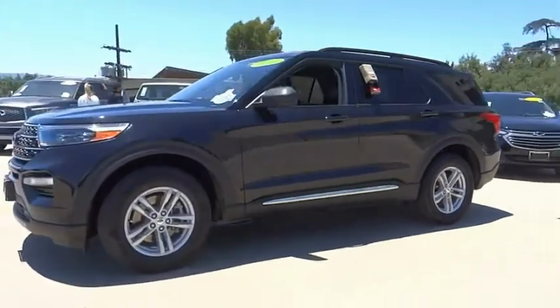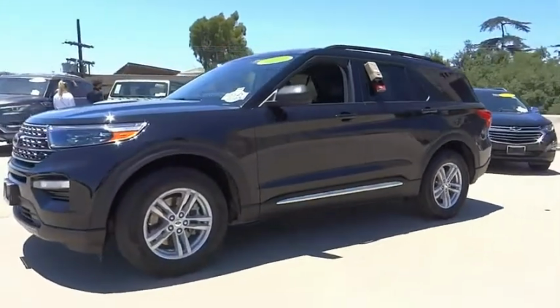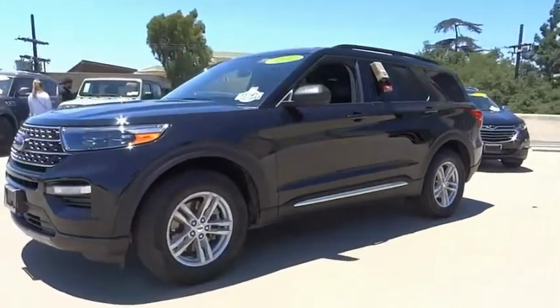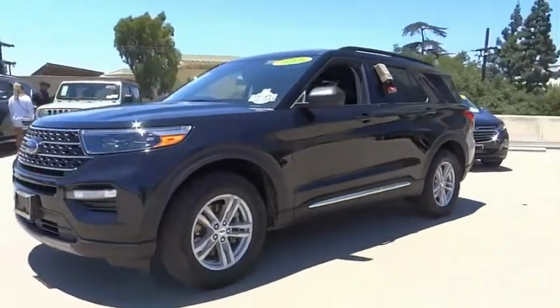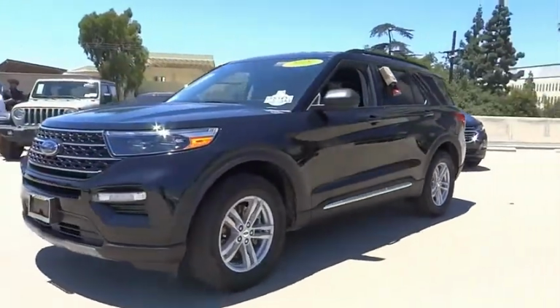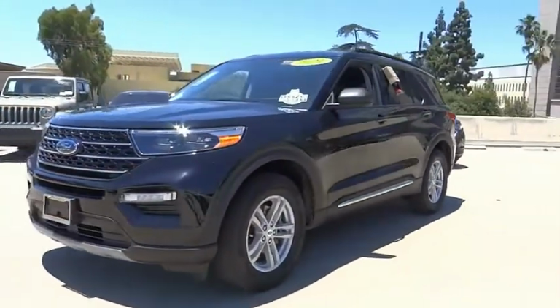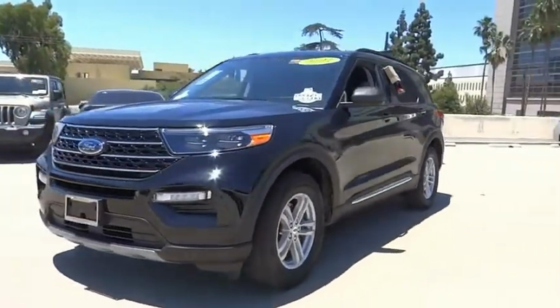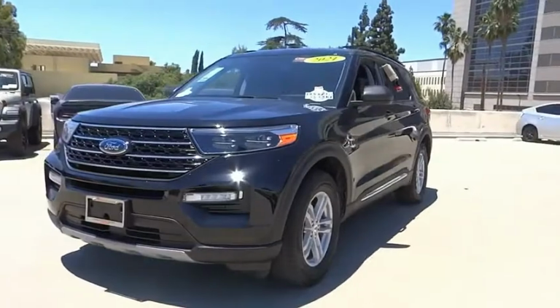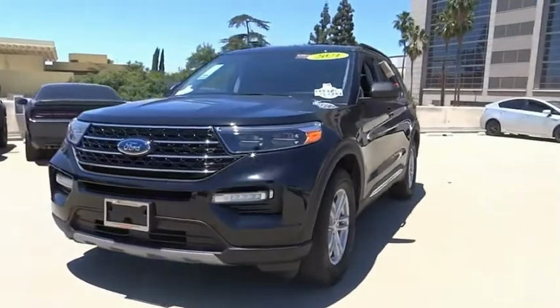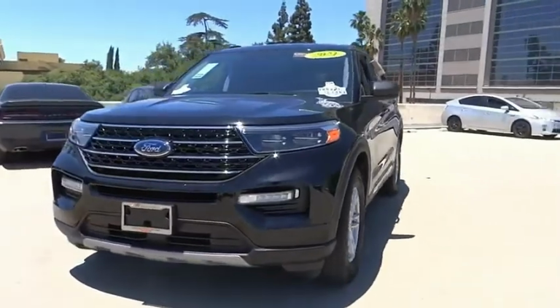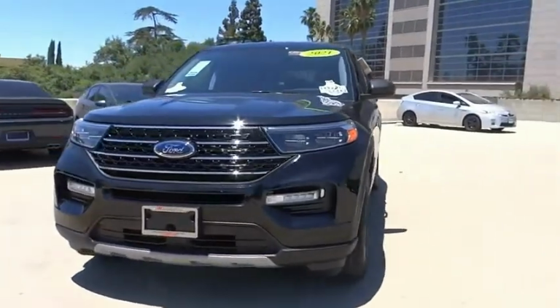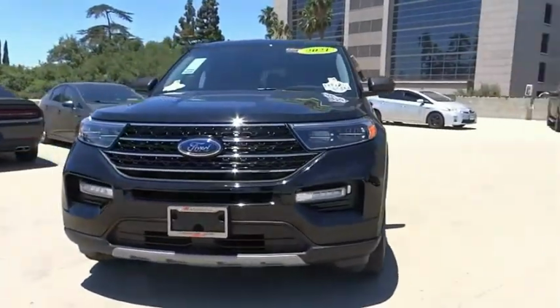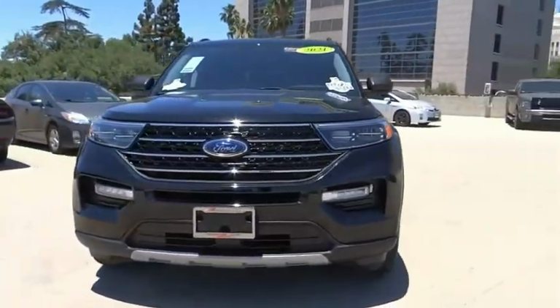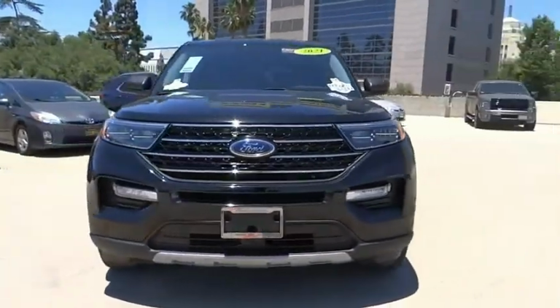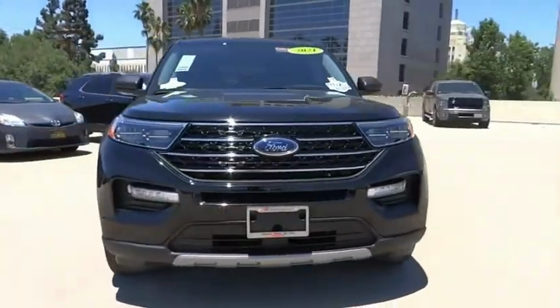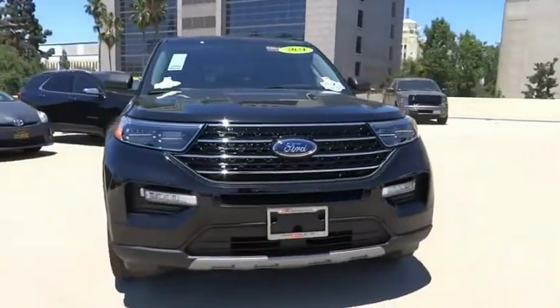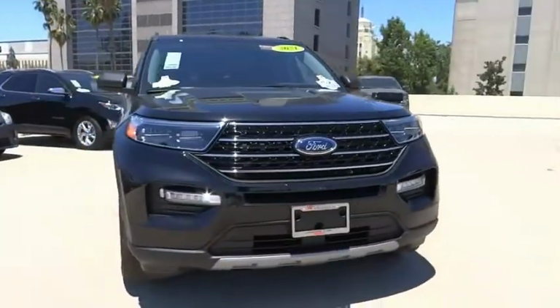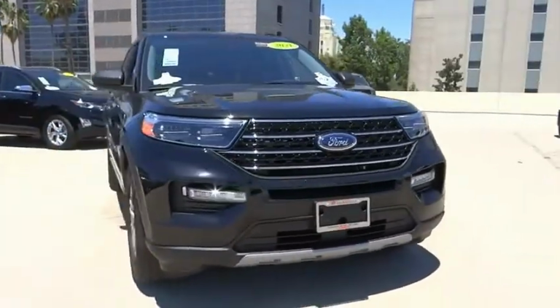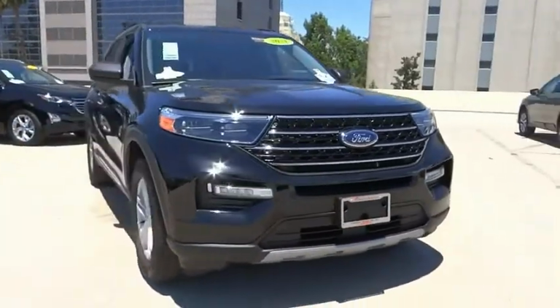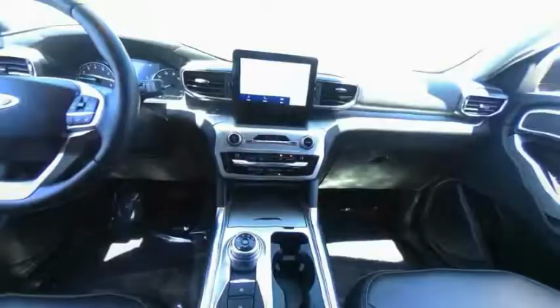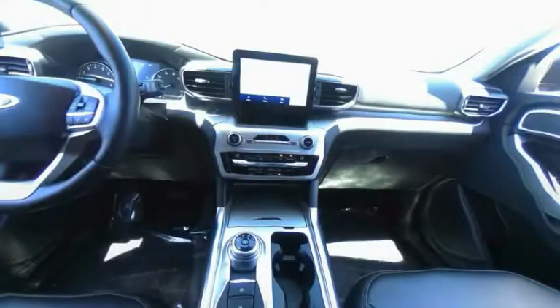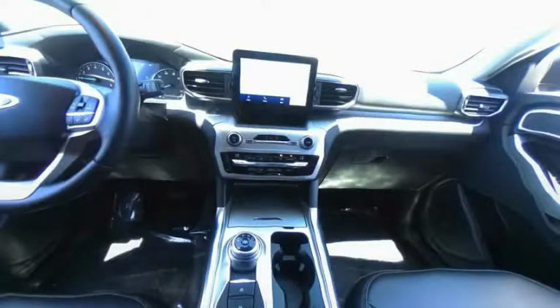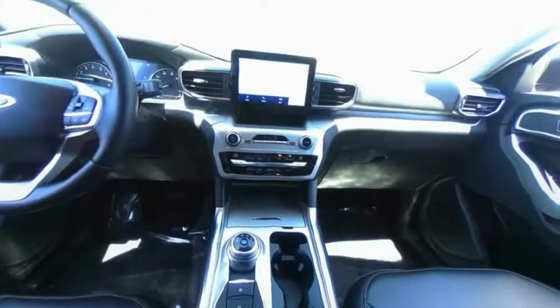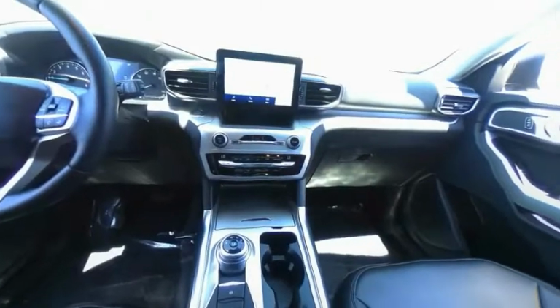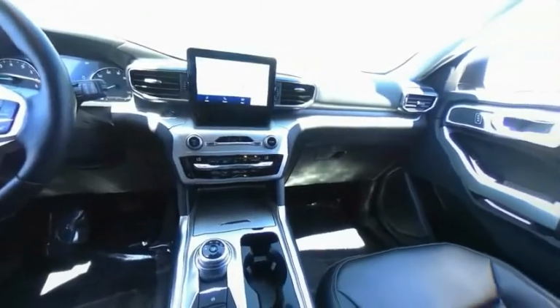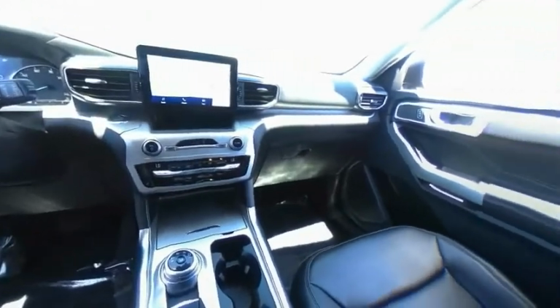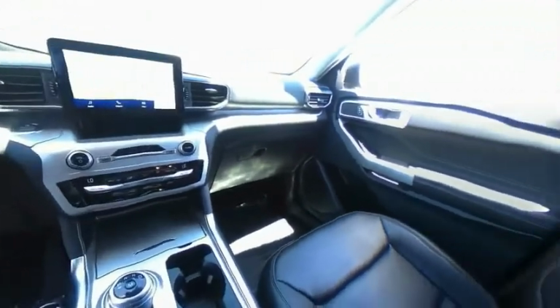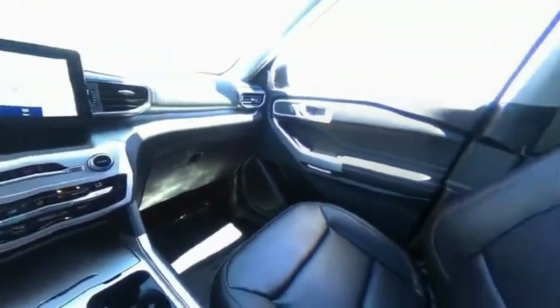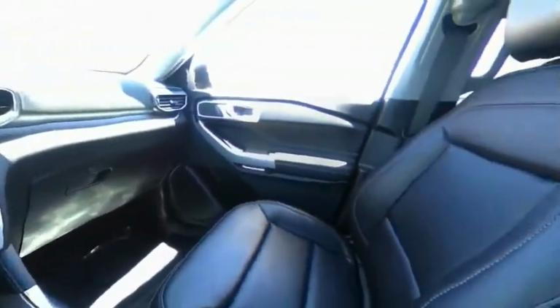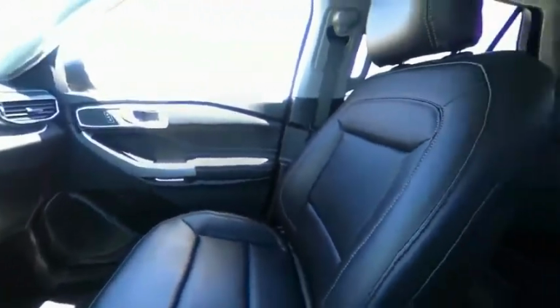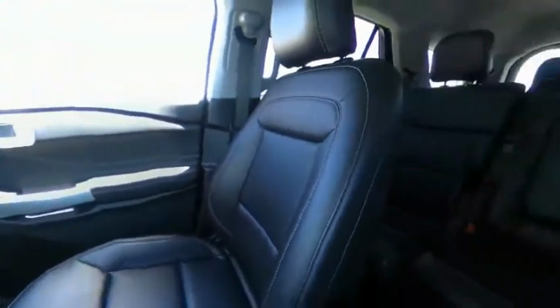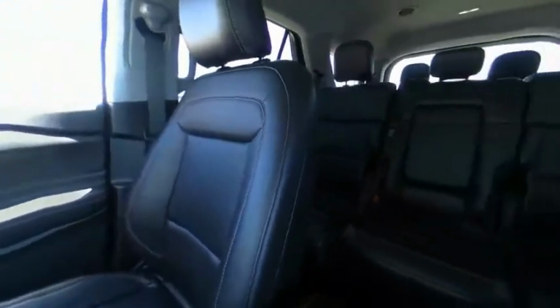Four-wheel disc brakes, speed control, rear window defroster, rear window wiper. If affordable style and reliability are what you're looking for, this vehicle couldn't be more perfect. Drive it today.